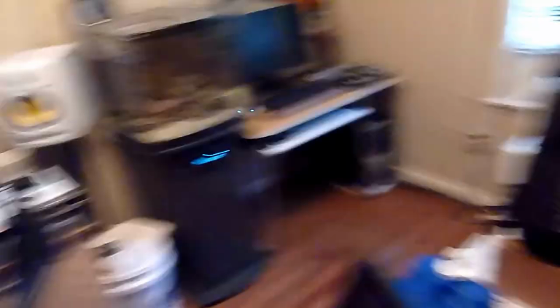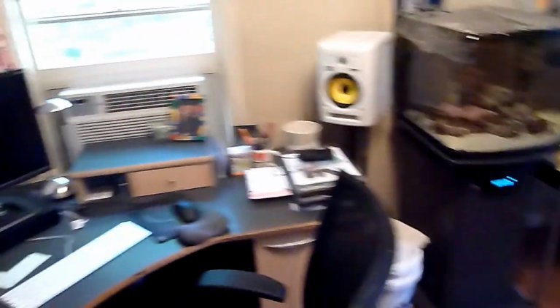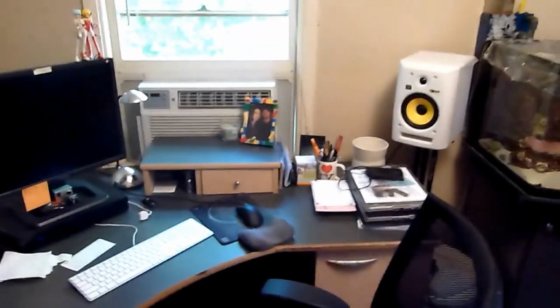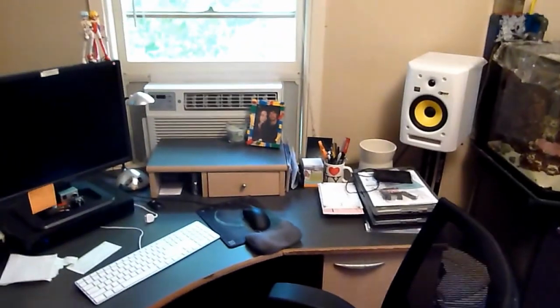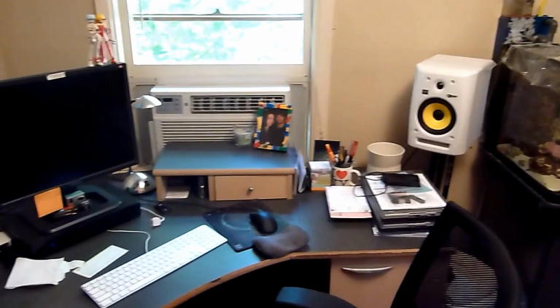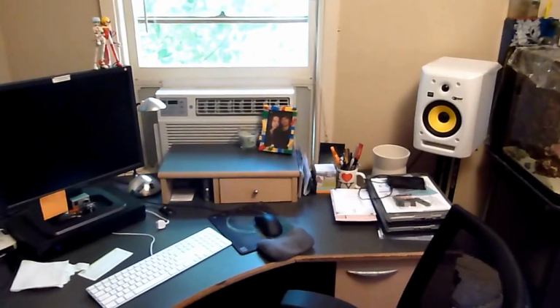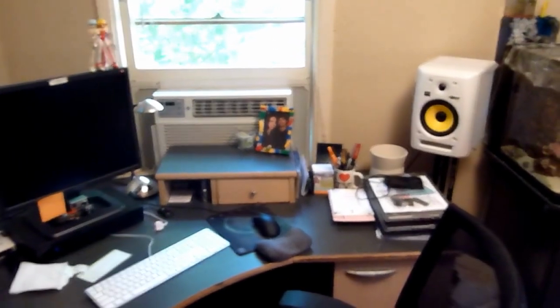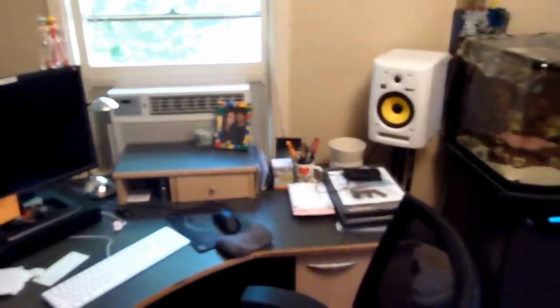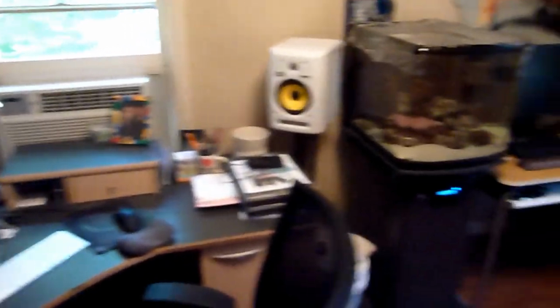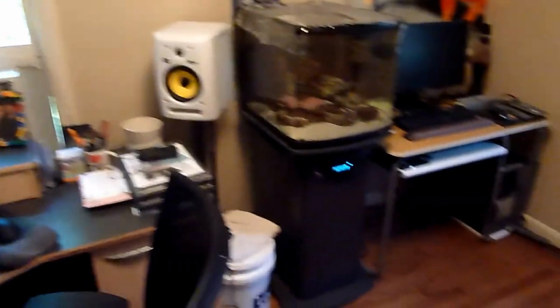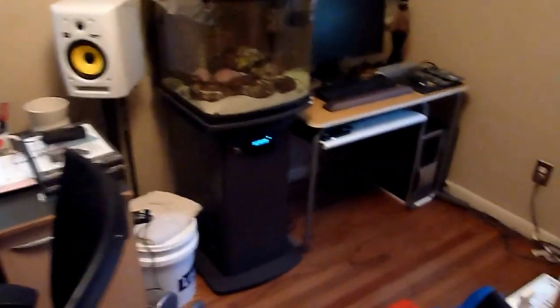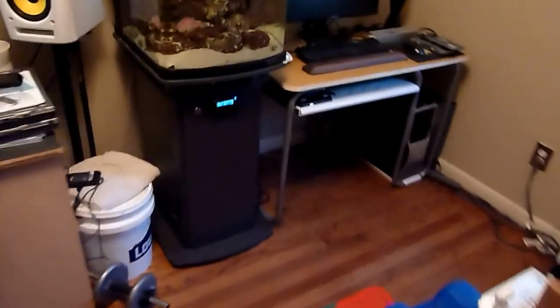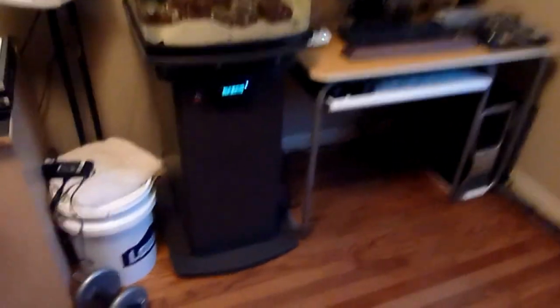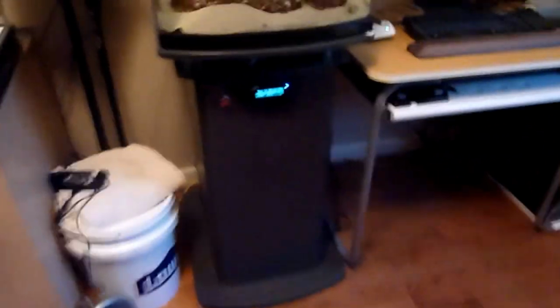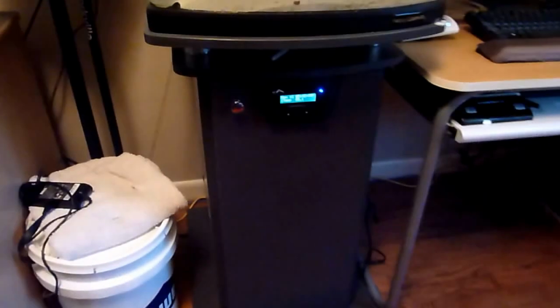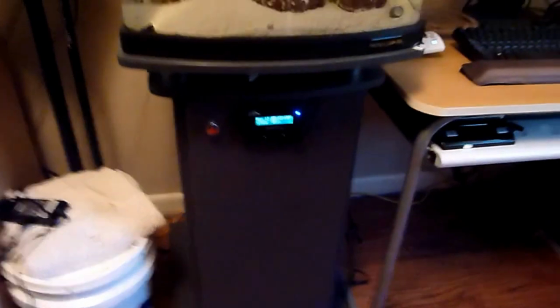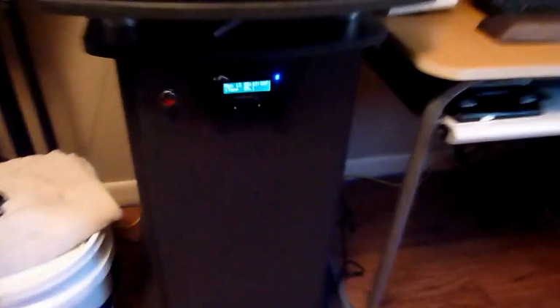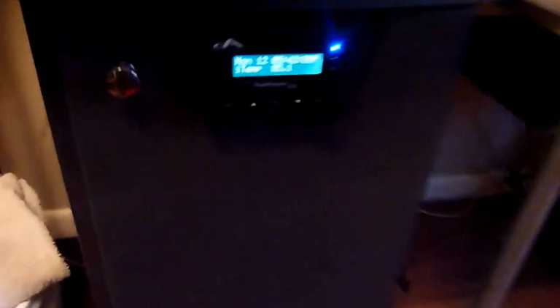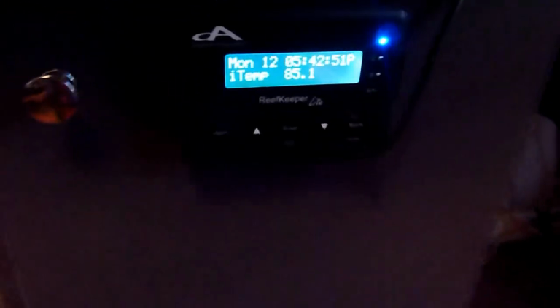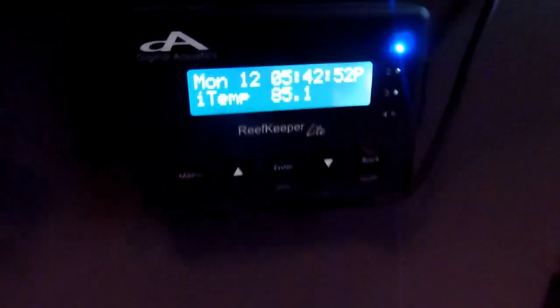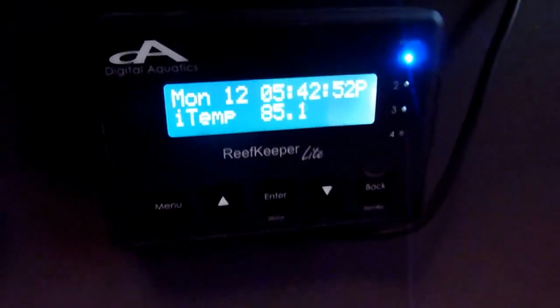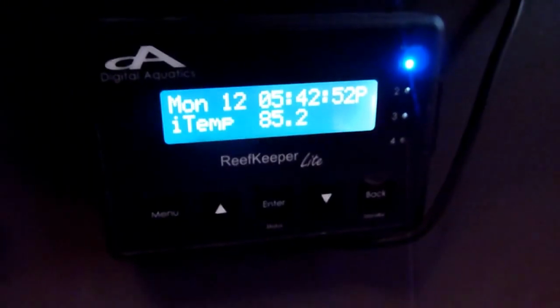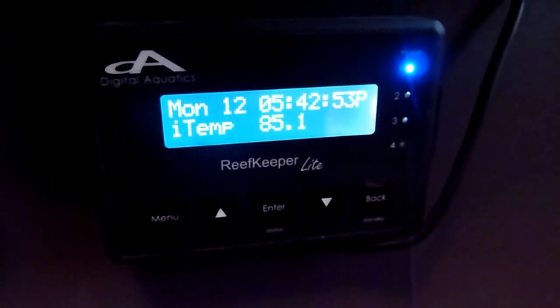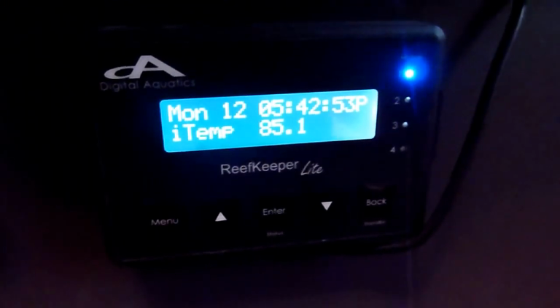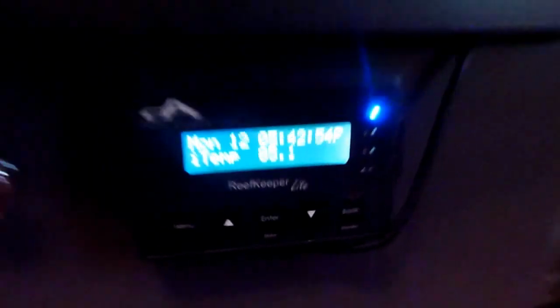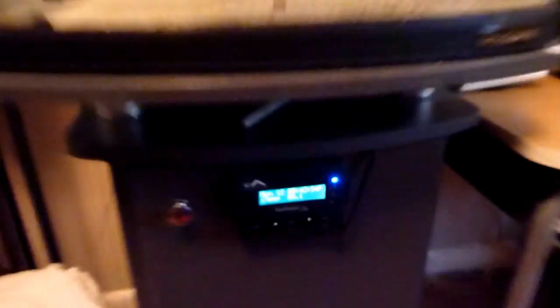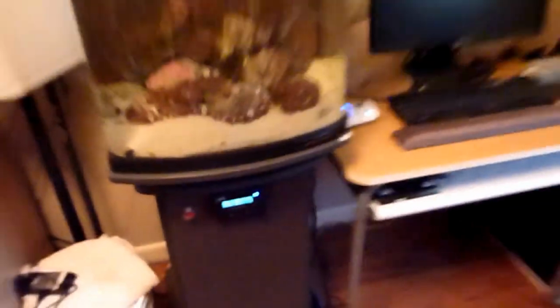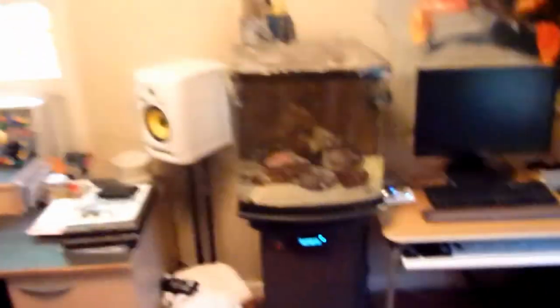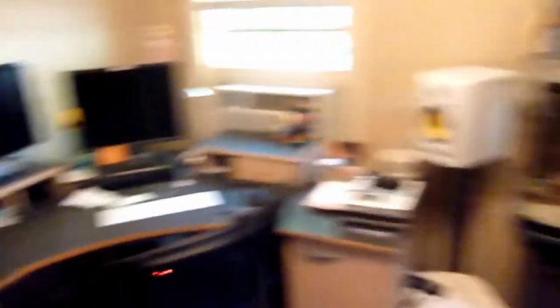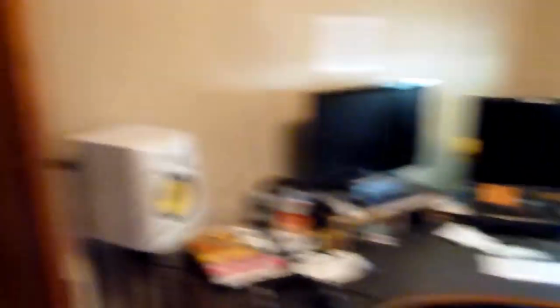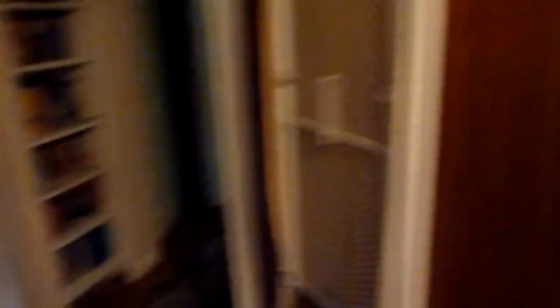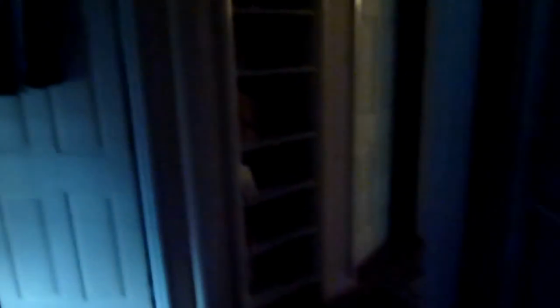I've got an air unit back here but the temperature still gets pretty hot — it's 85 degrees in my fish tank, which is ridiculous.